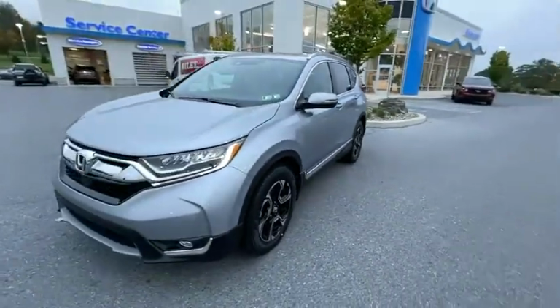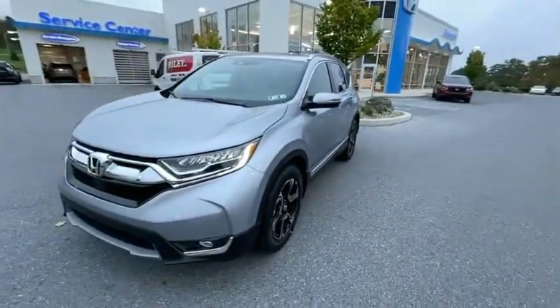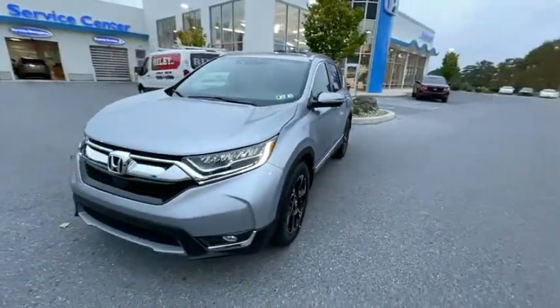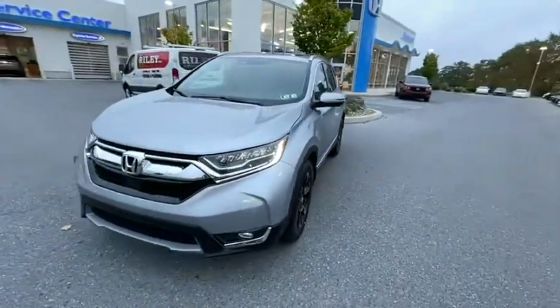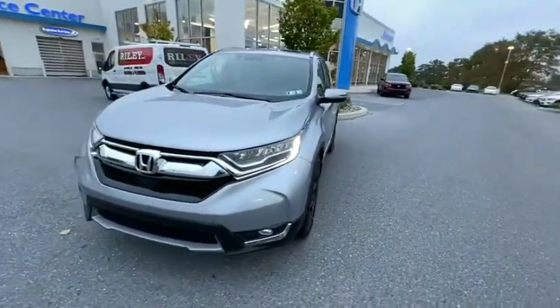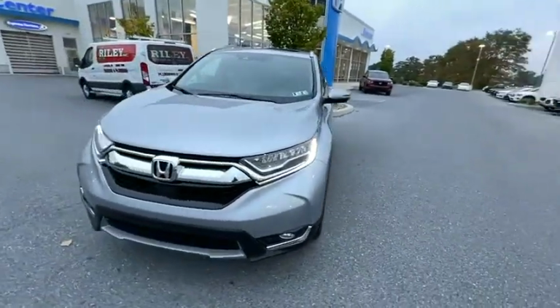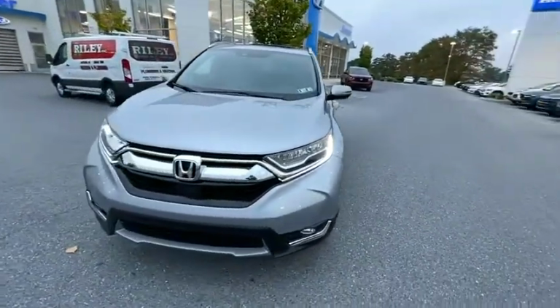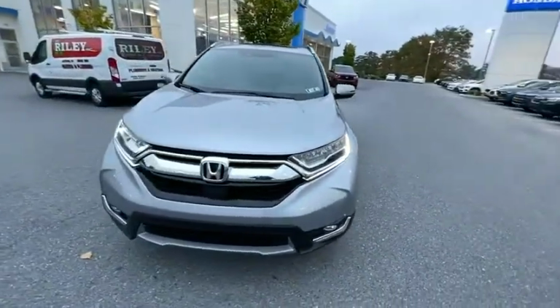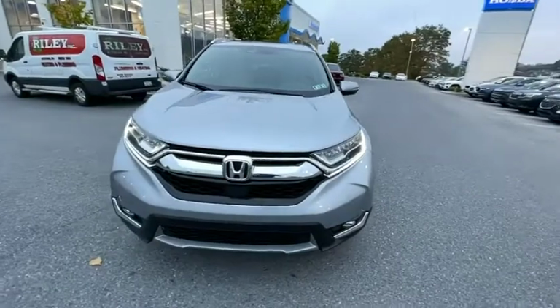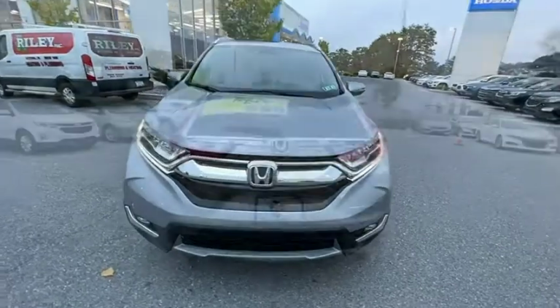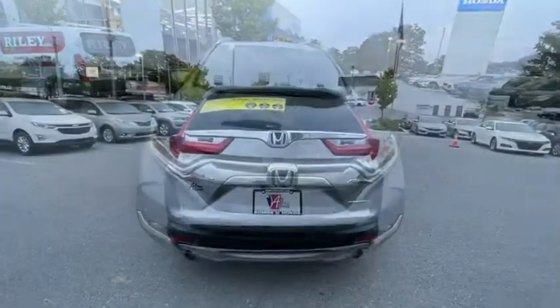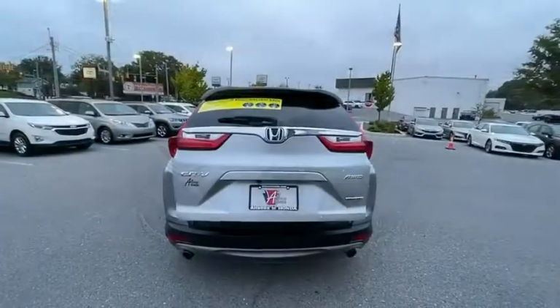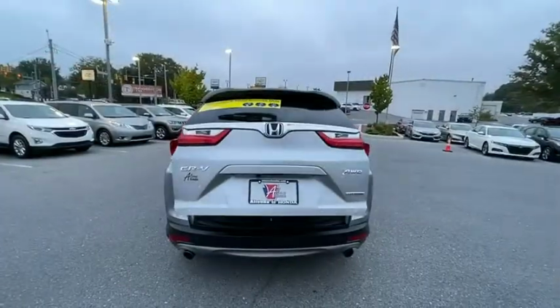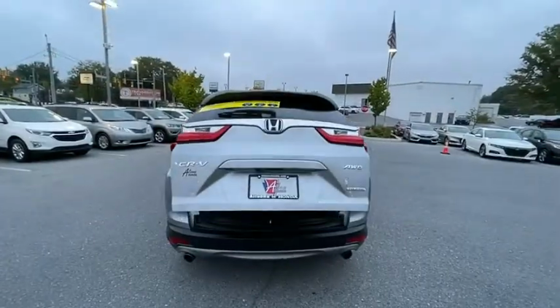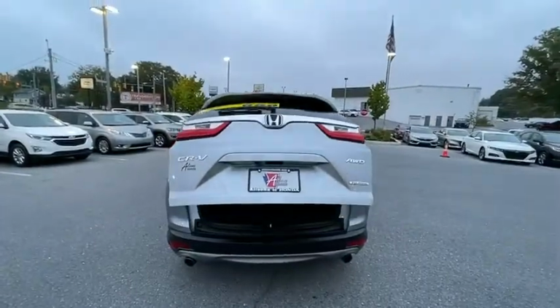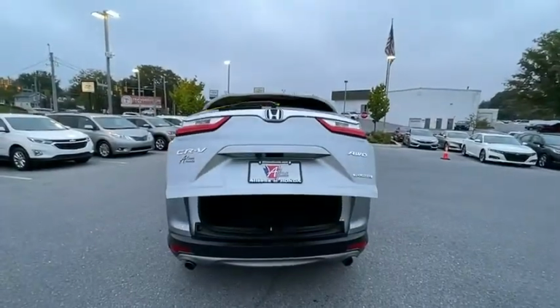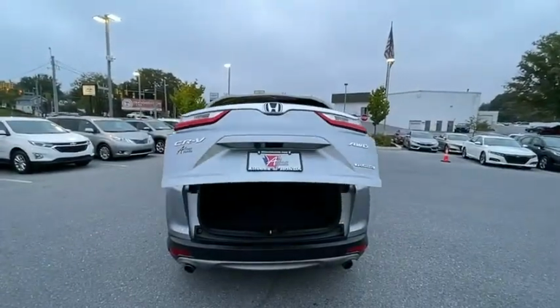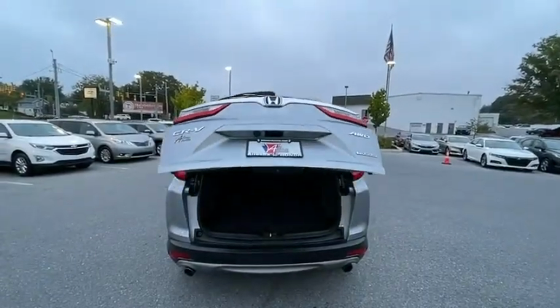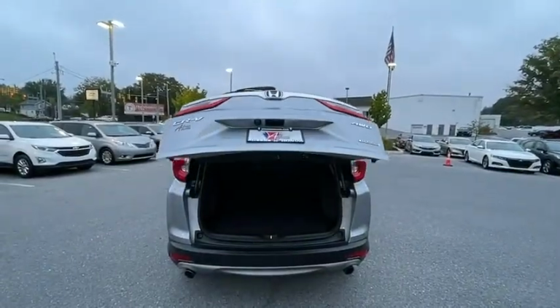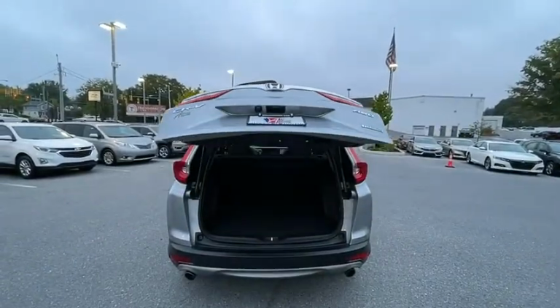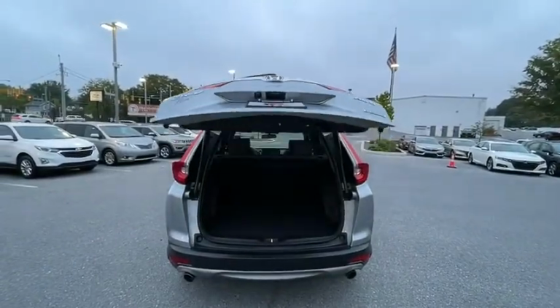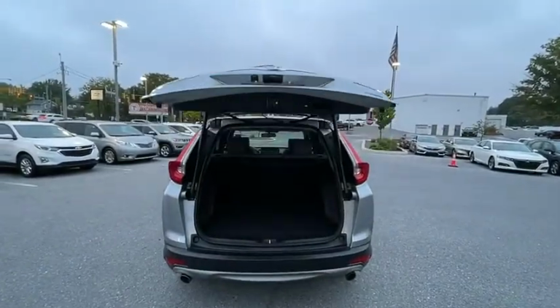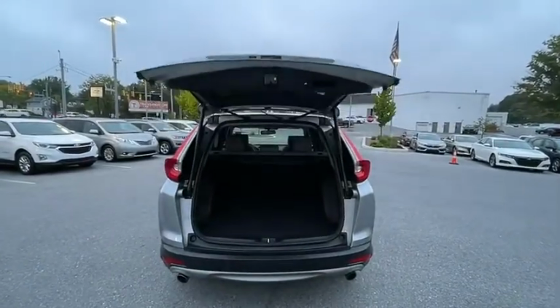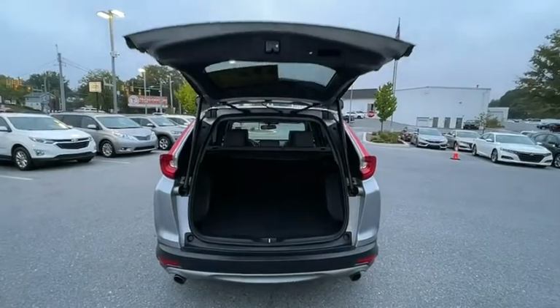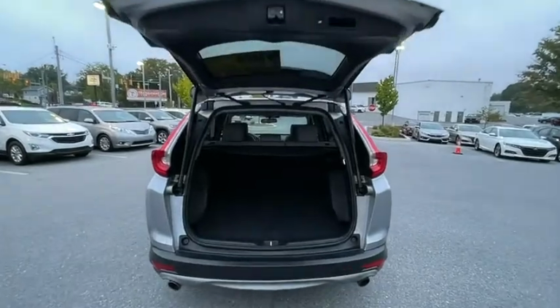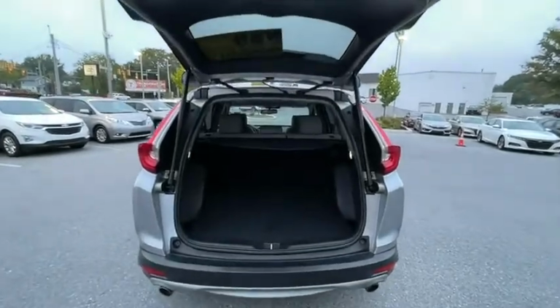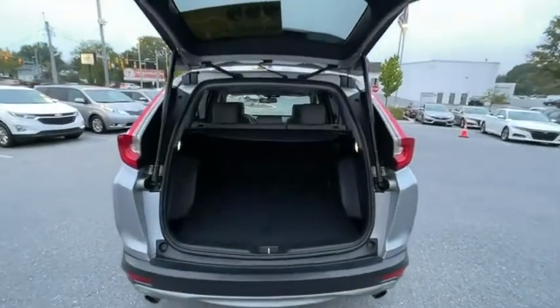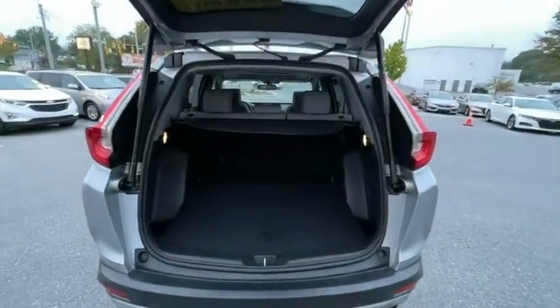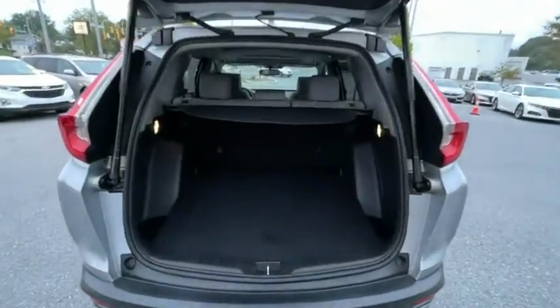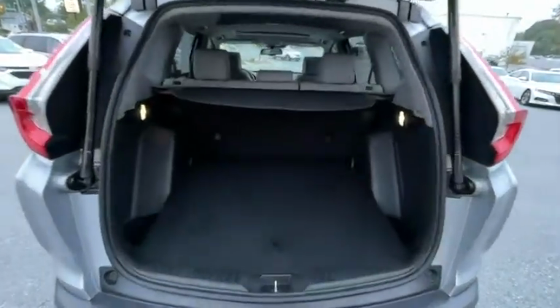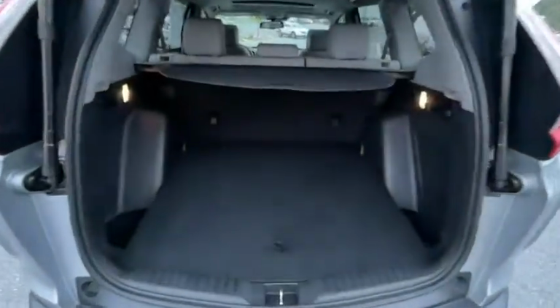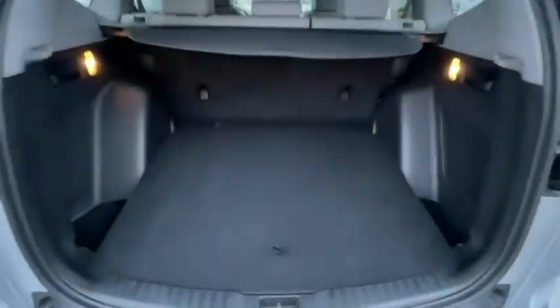Rear window defroster, power windows, electronic stability control, fog lights, compass, security system, heated front seats, trip computer, leather seats, and panic alarm.